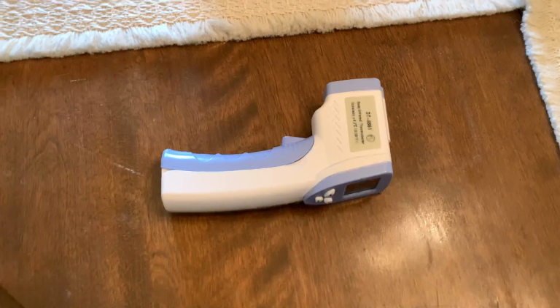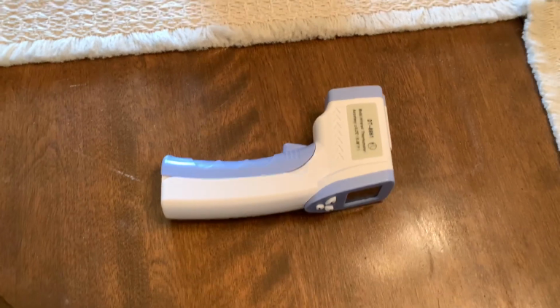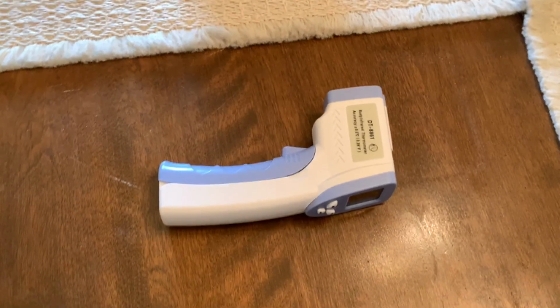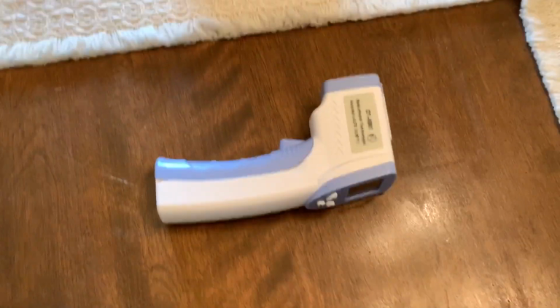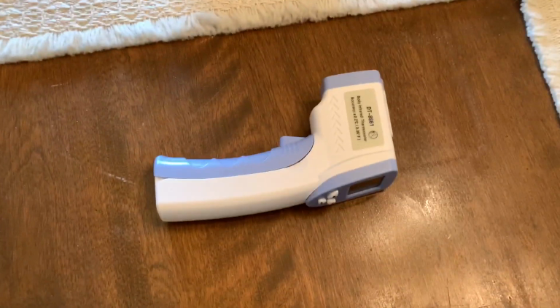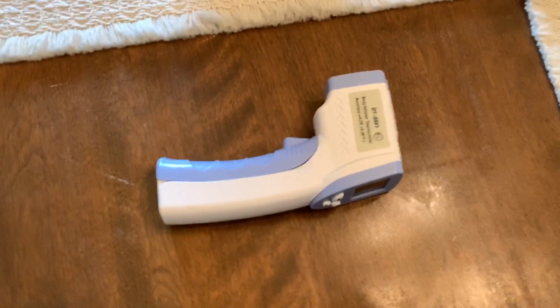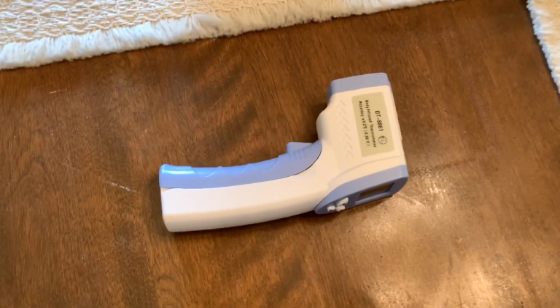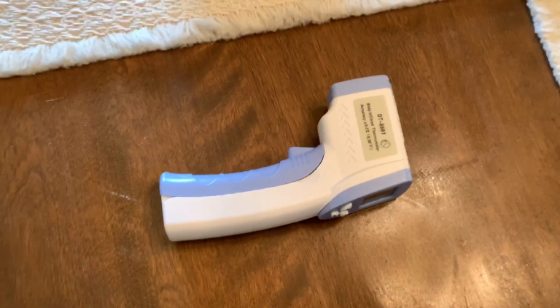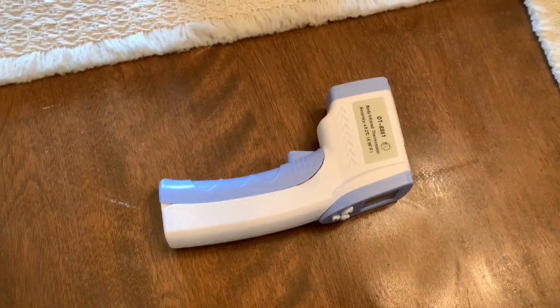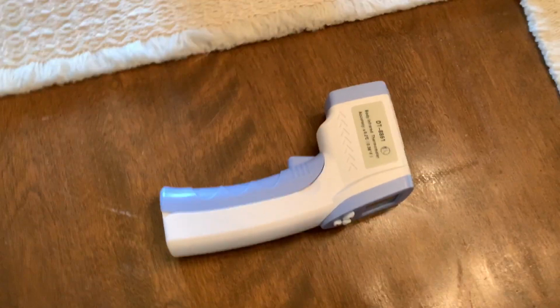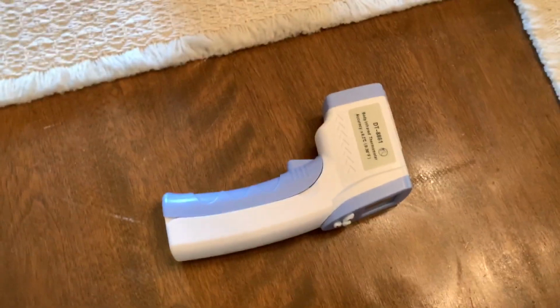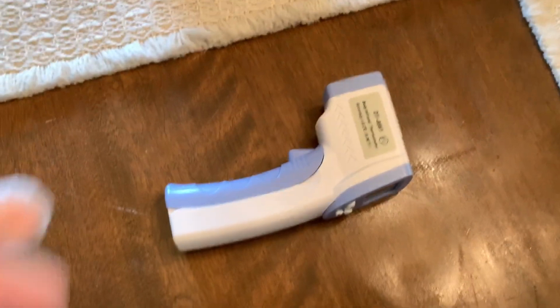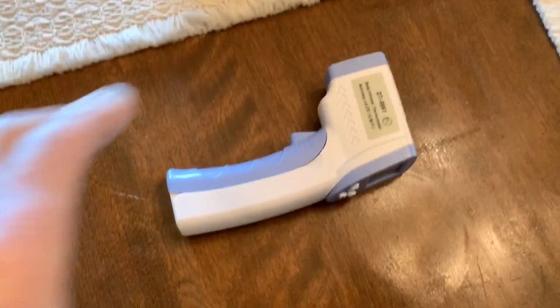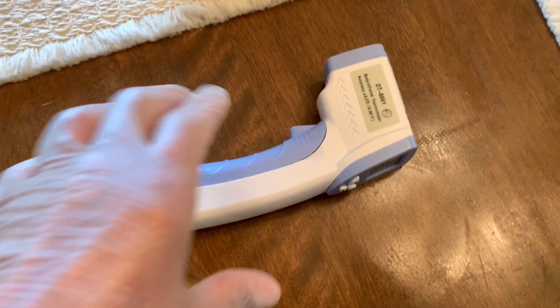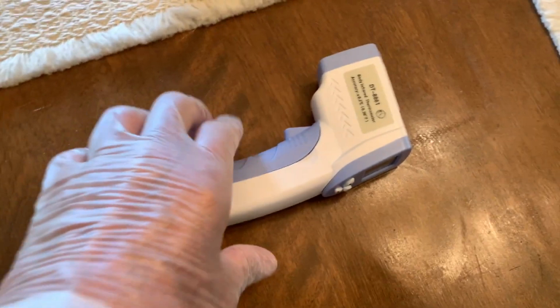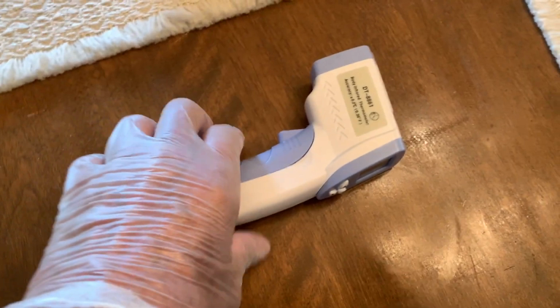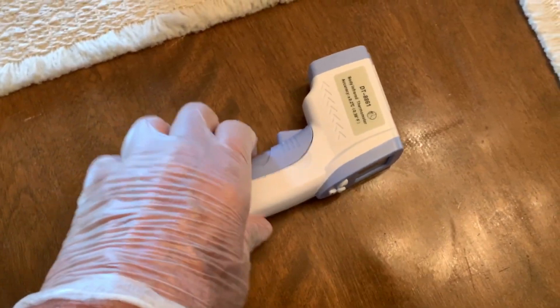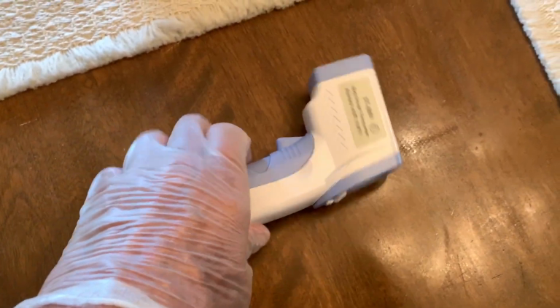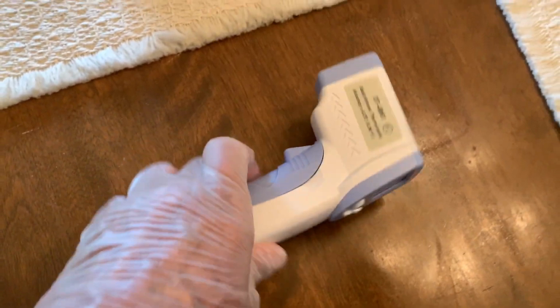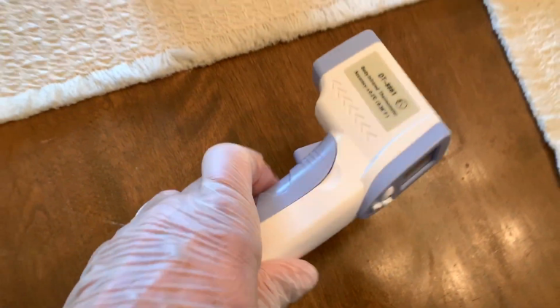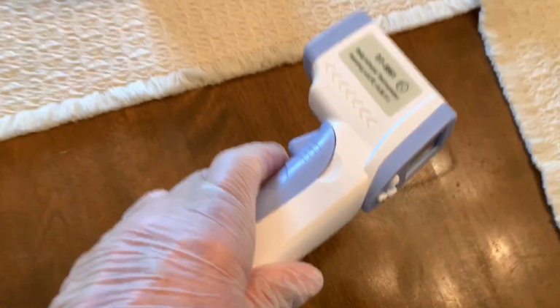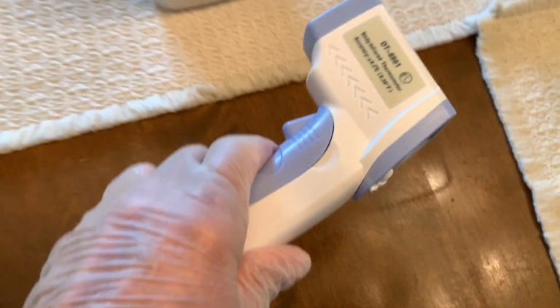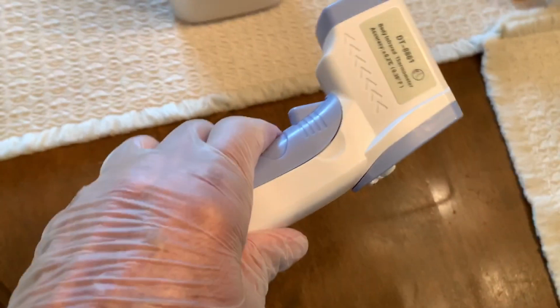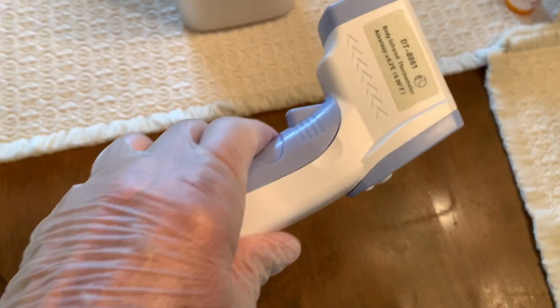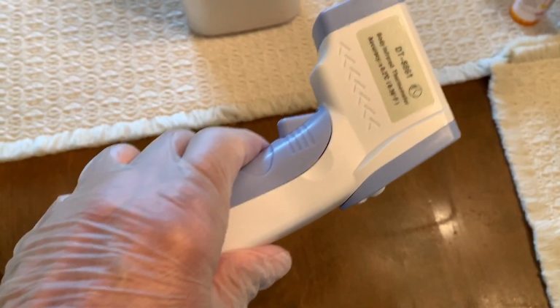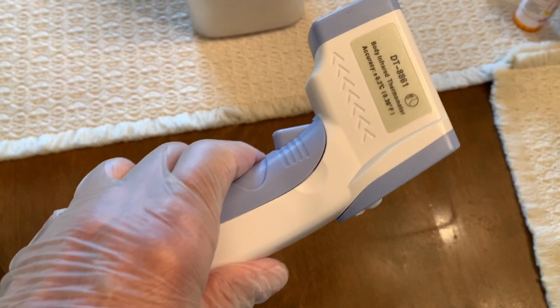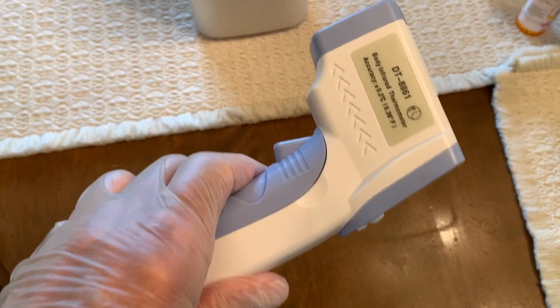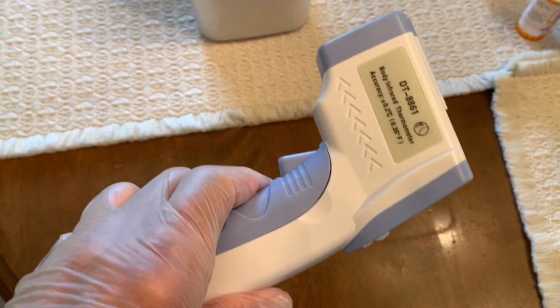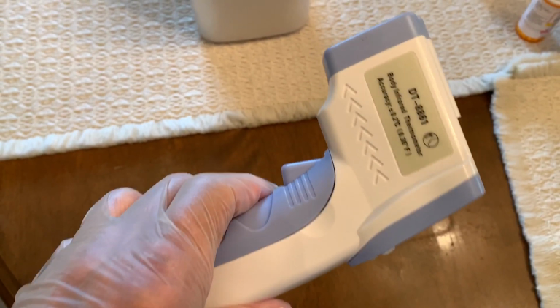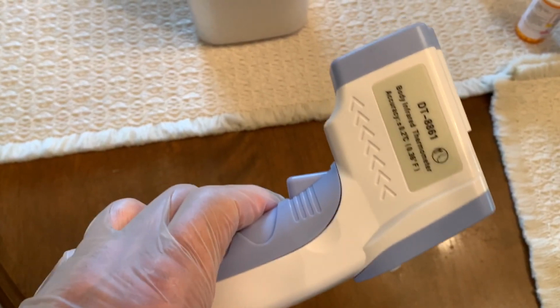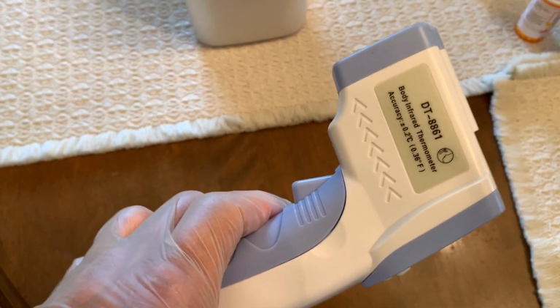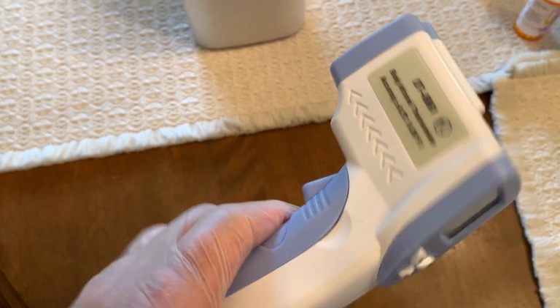I'm going to show you how to use this digital body infrared thermometer. It works just like a gun — you just point and shoot. There's a little trigger on it as you can see.